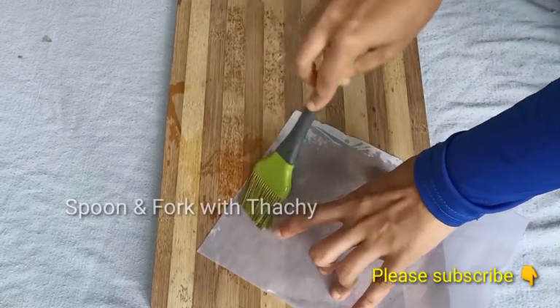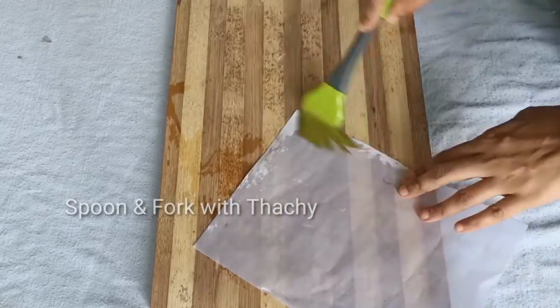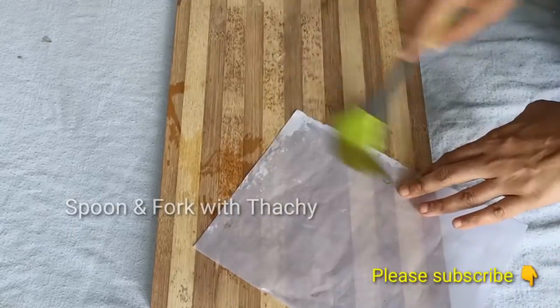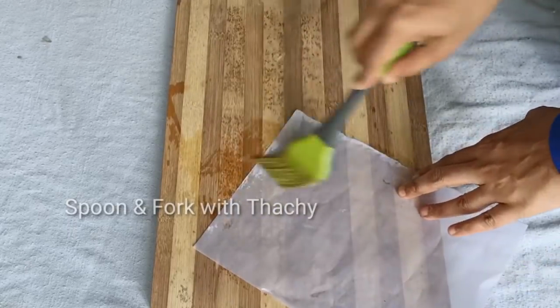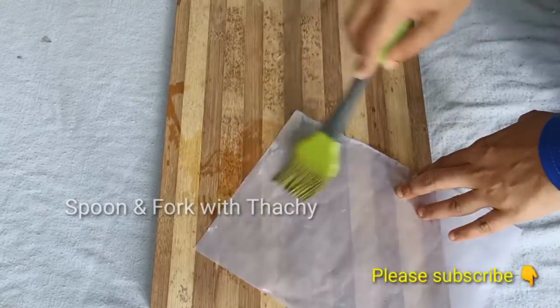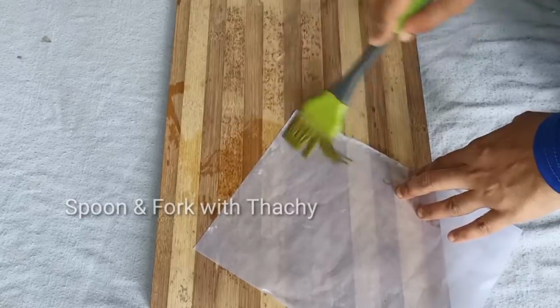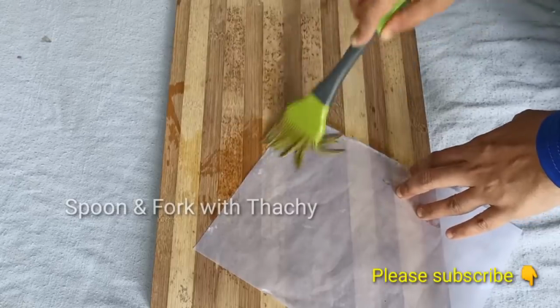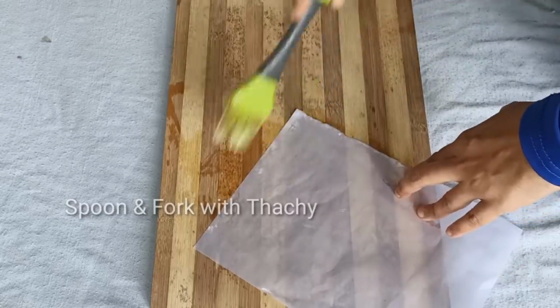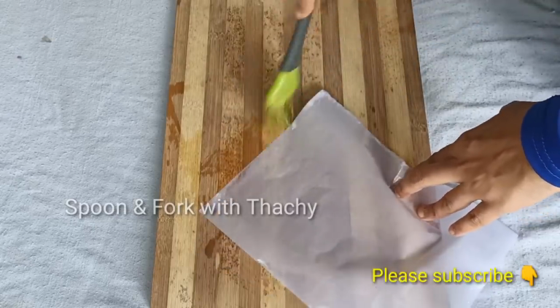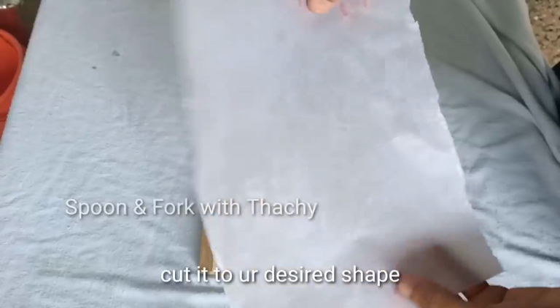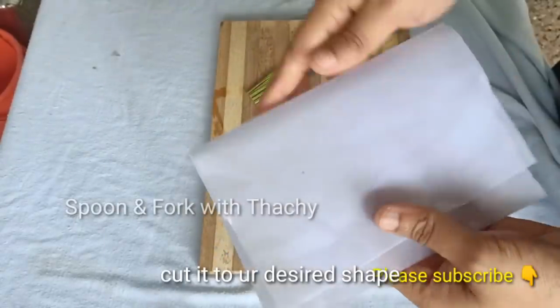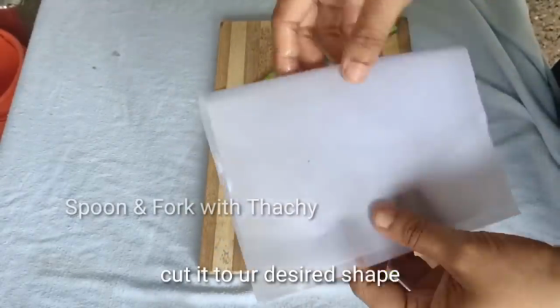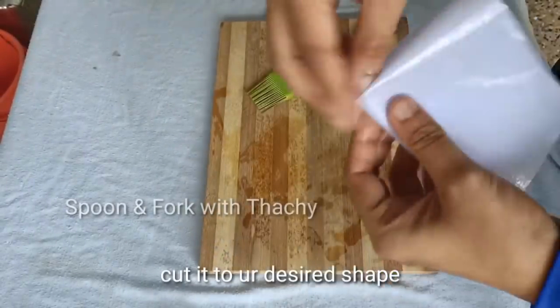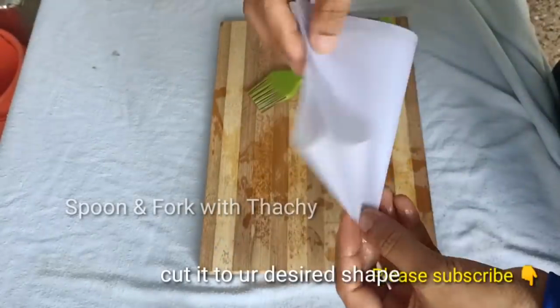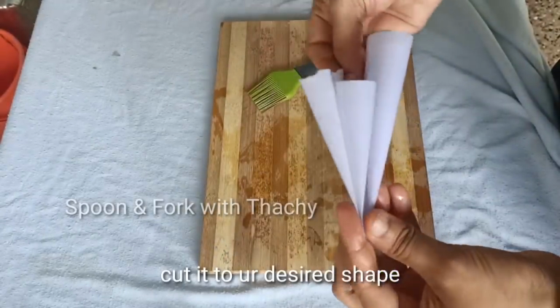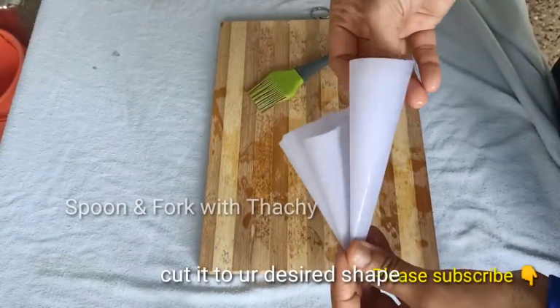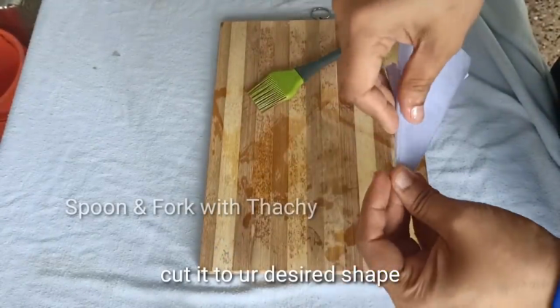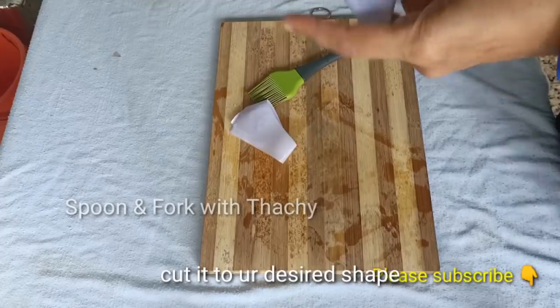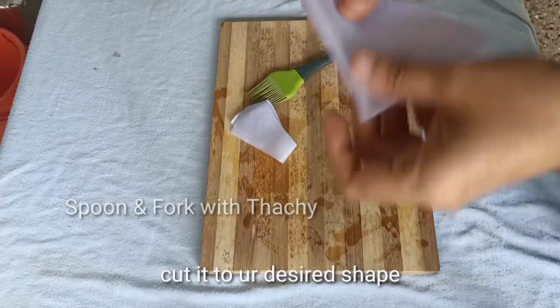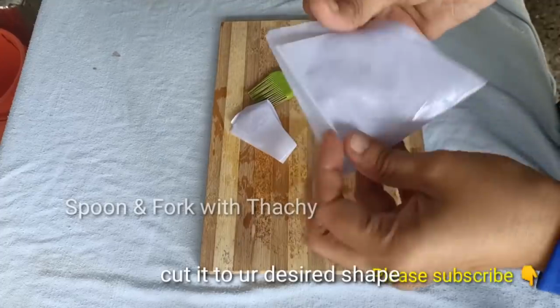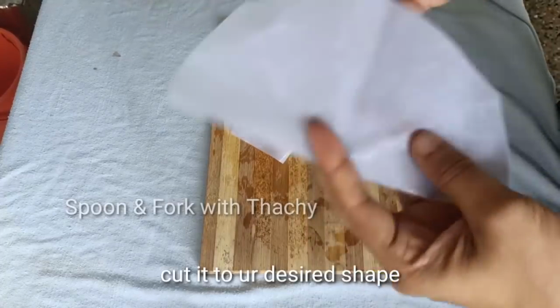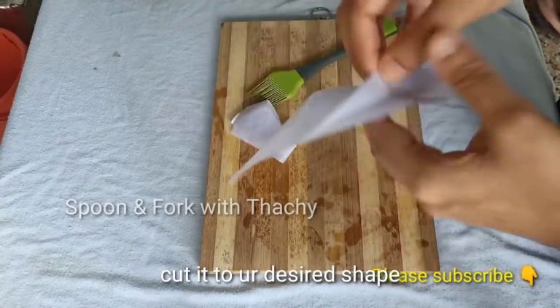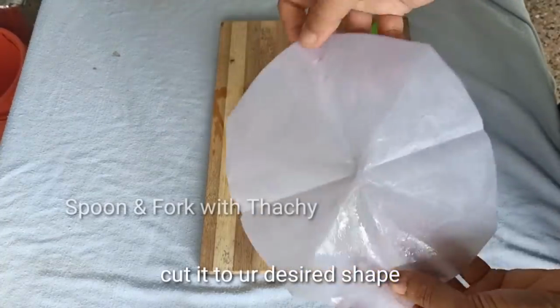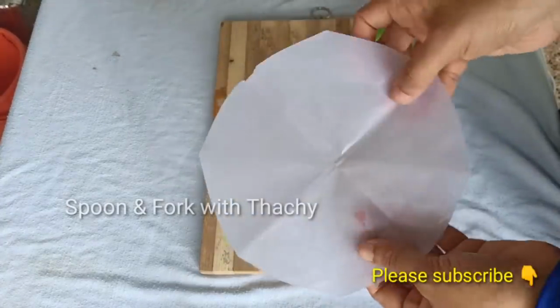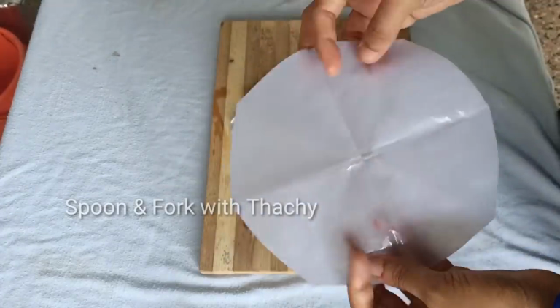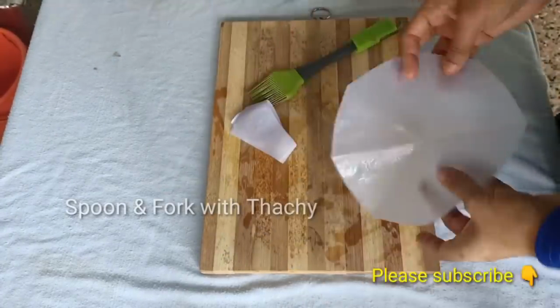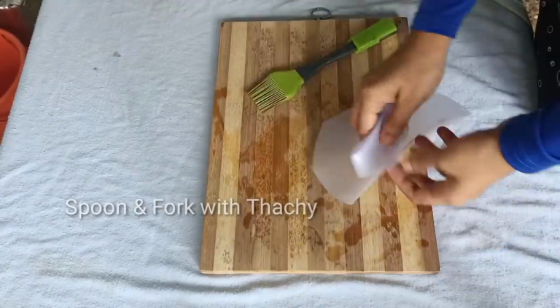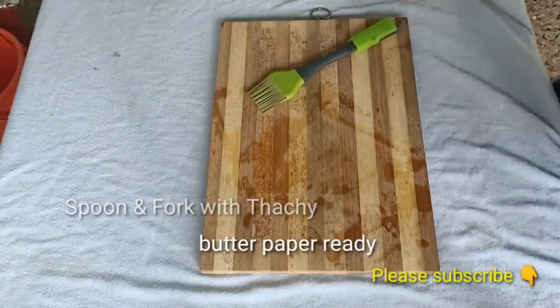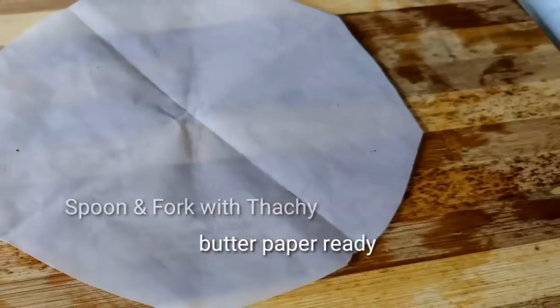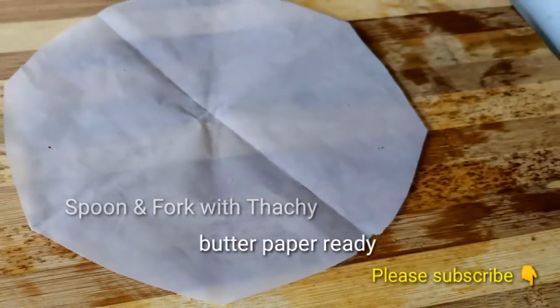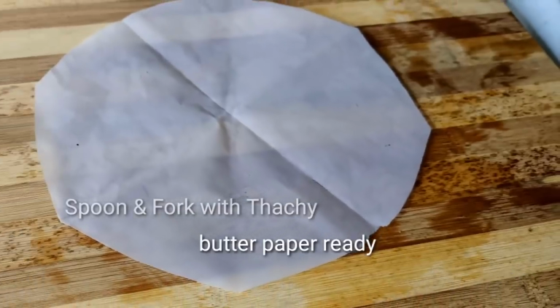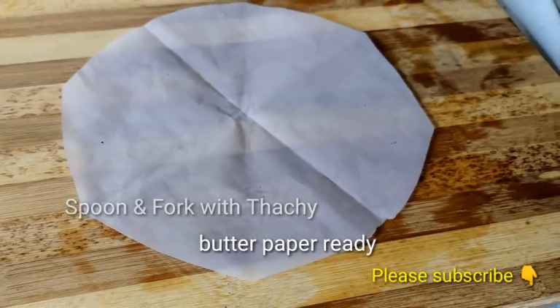Please cut the shape. Although you have the entire shape, you can use the oil spread. Then the butter paper is ready. You can use the original butter paper. Try this.